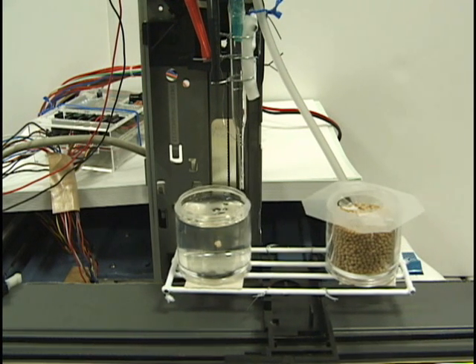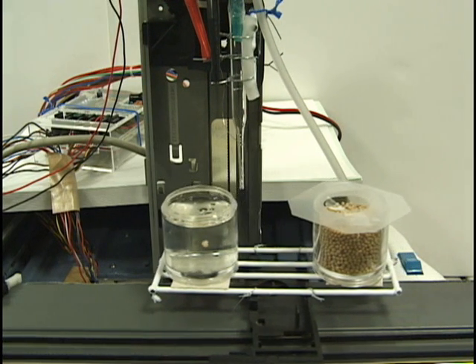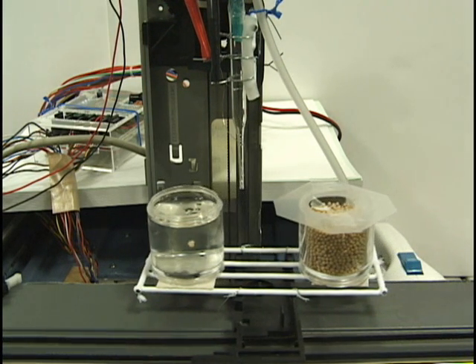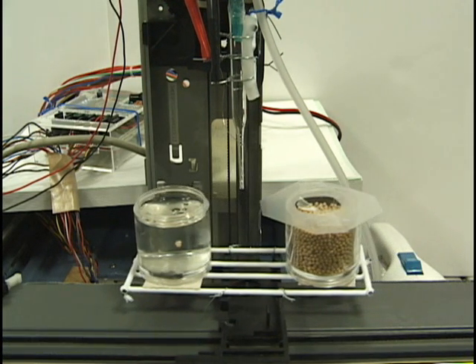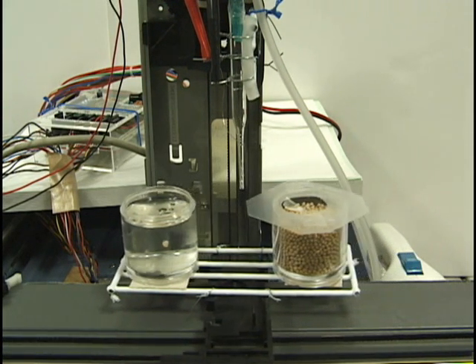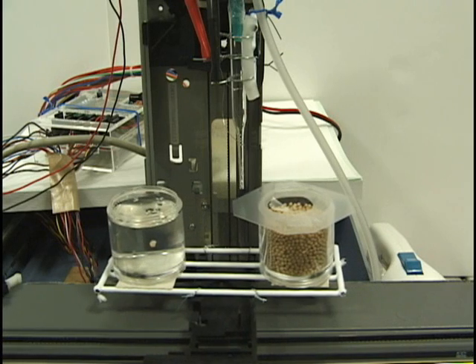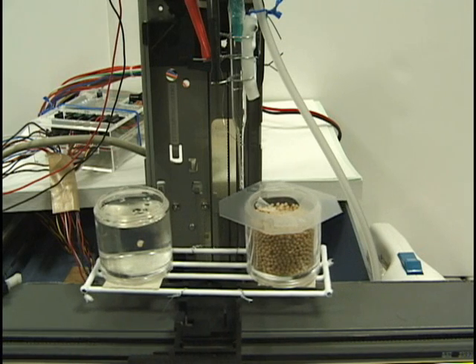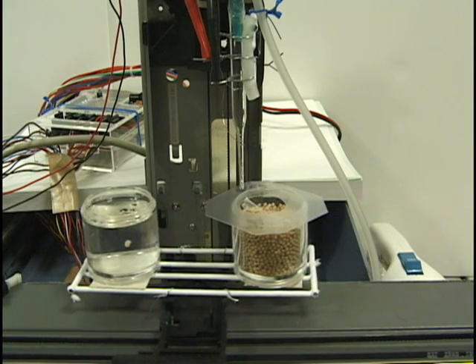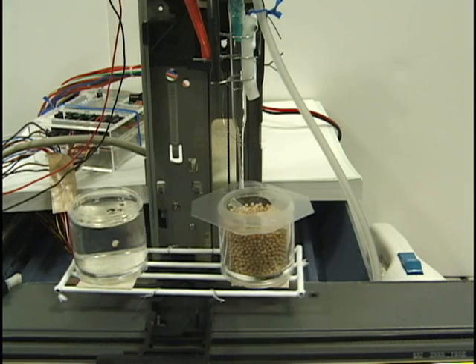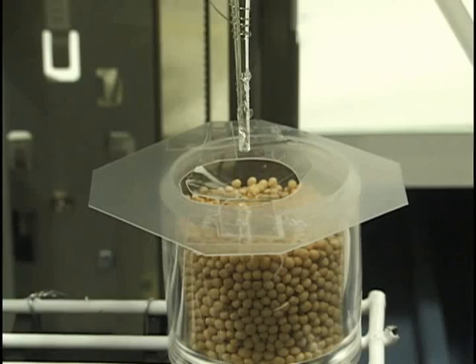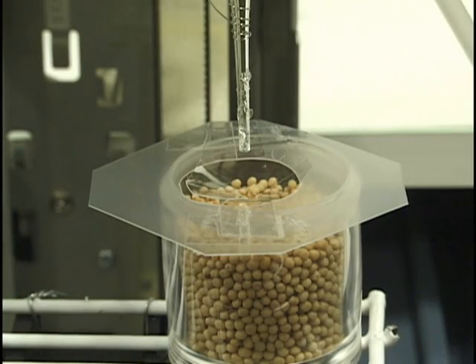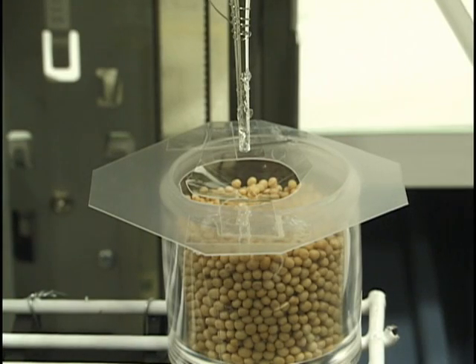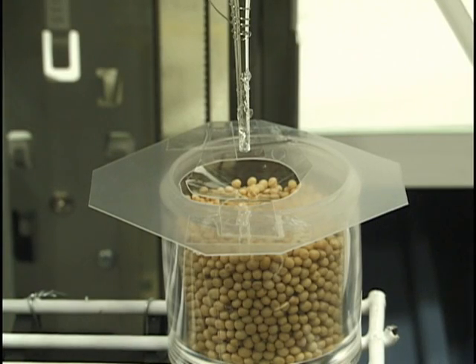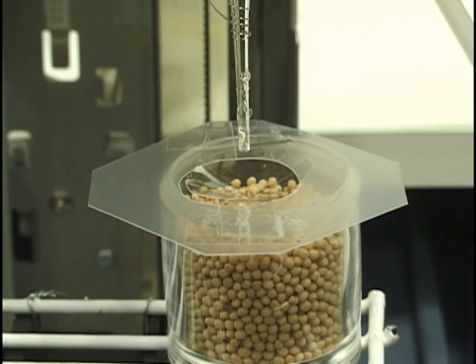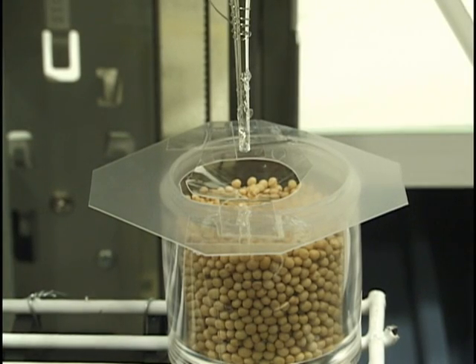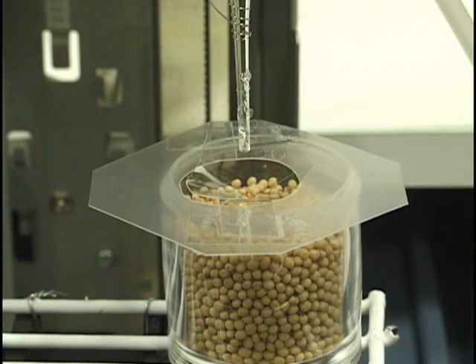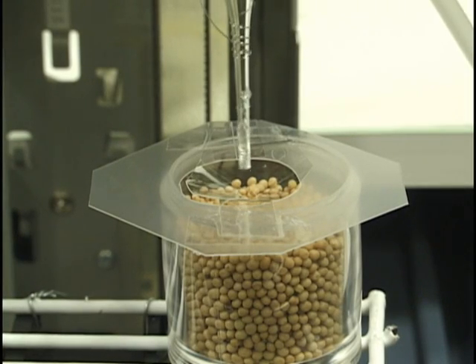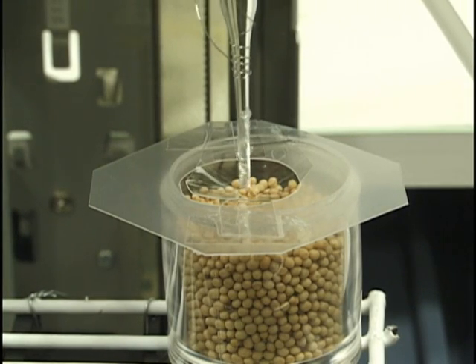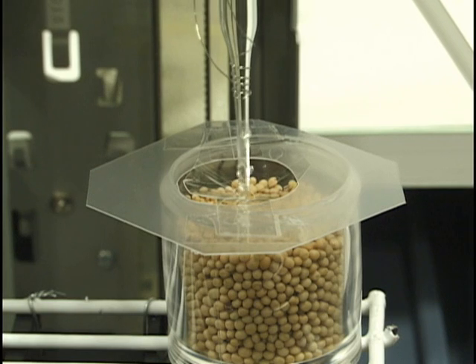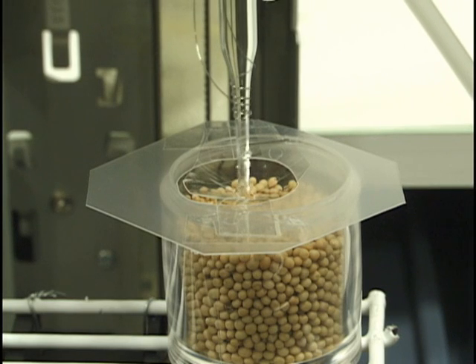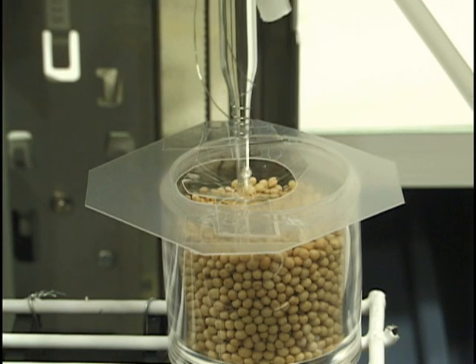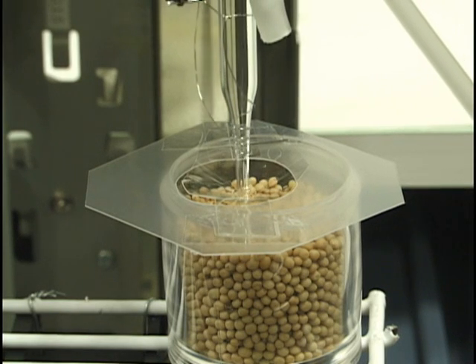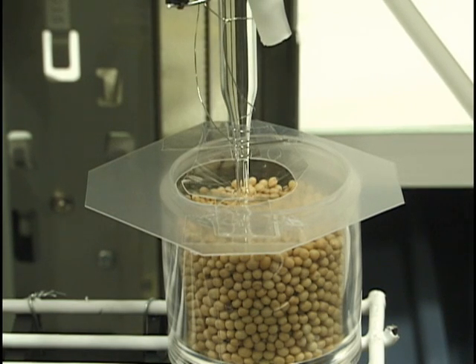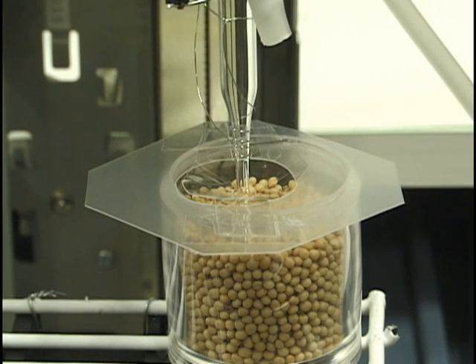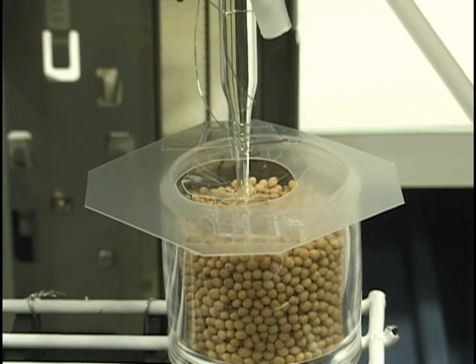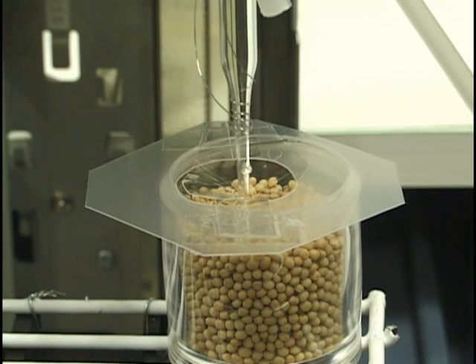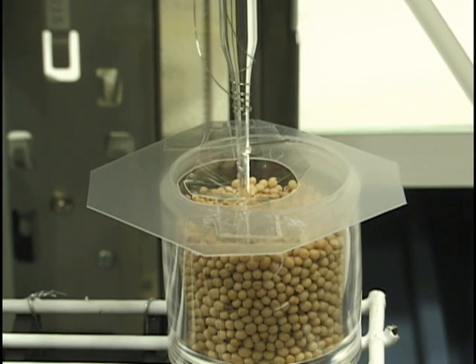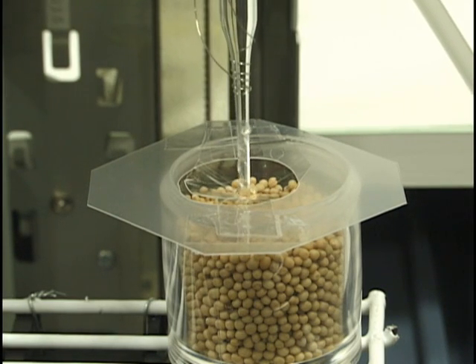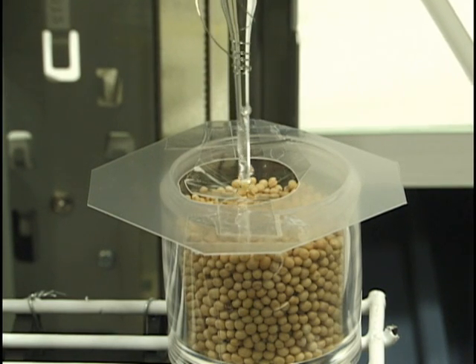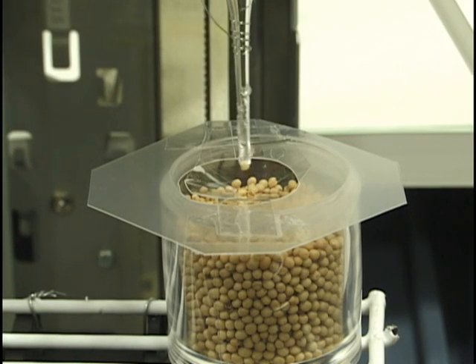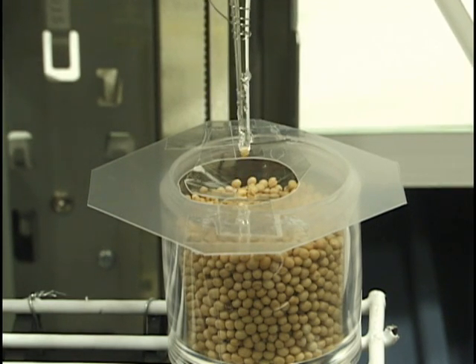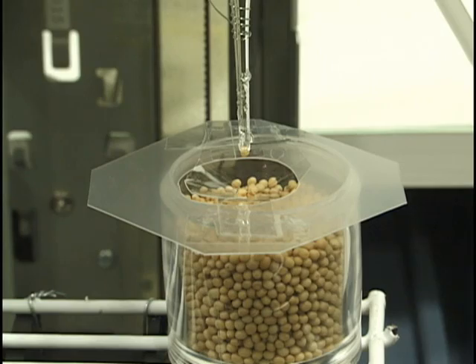In this example, we use daikon. Any other small edible particles, such as sesame seeds or similar ingredients, can be used.